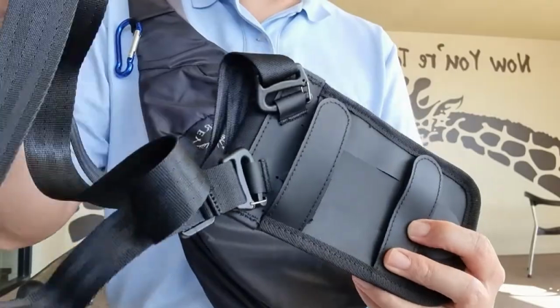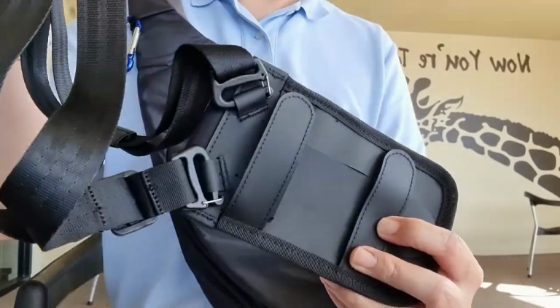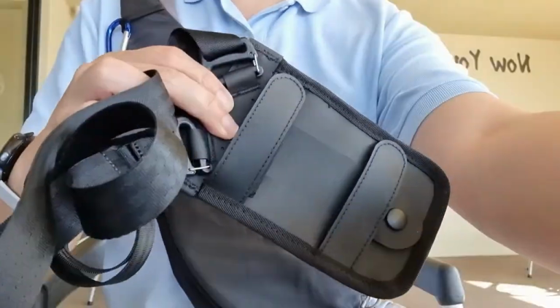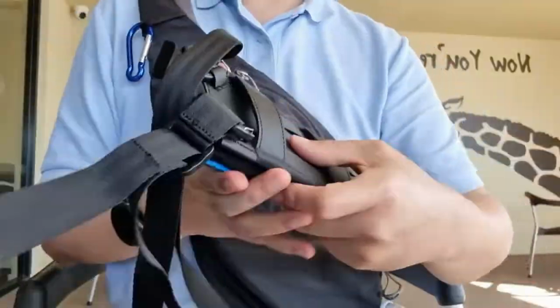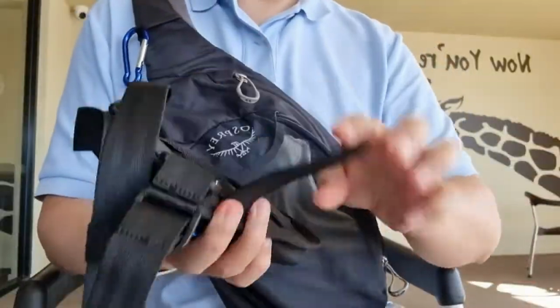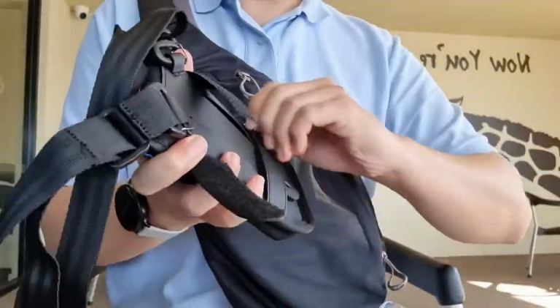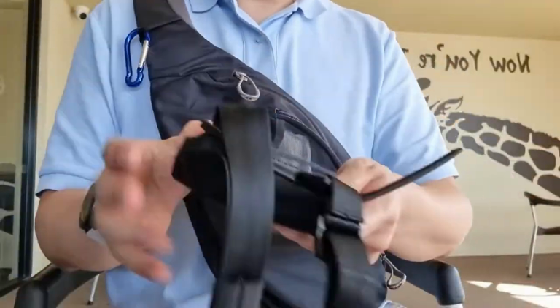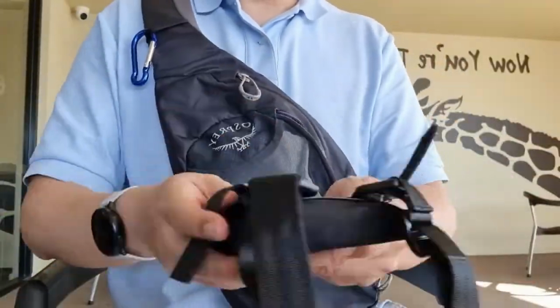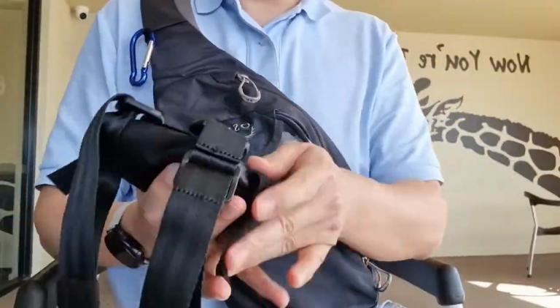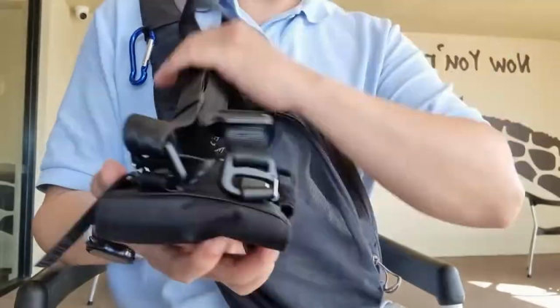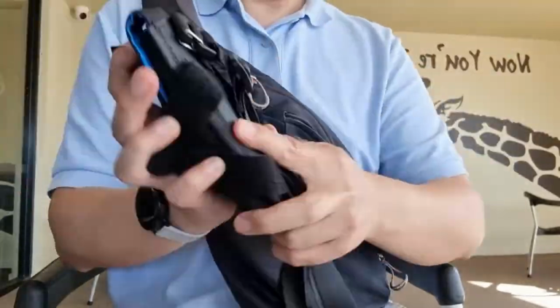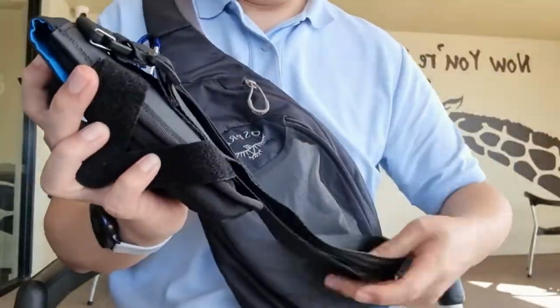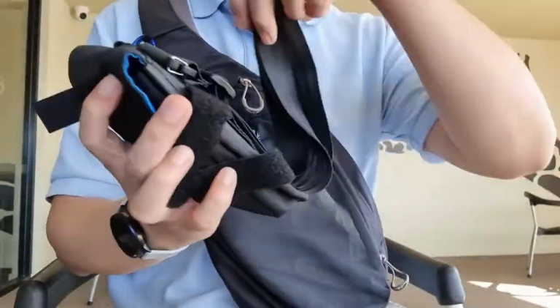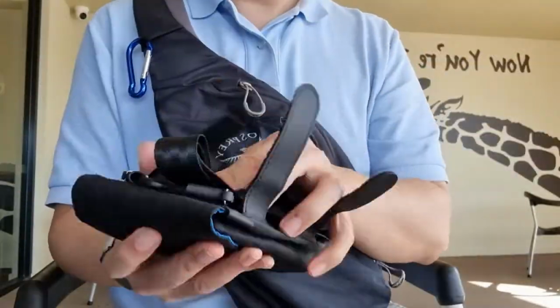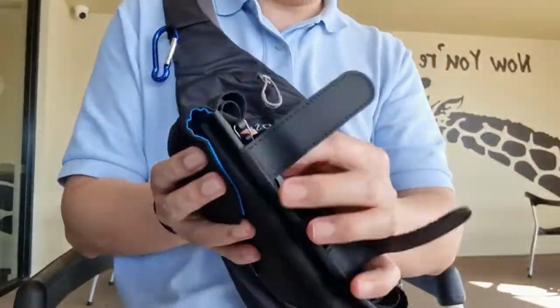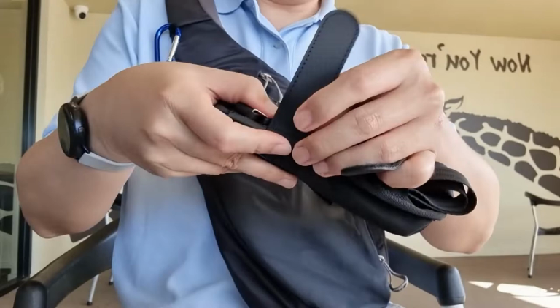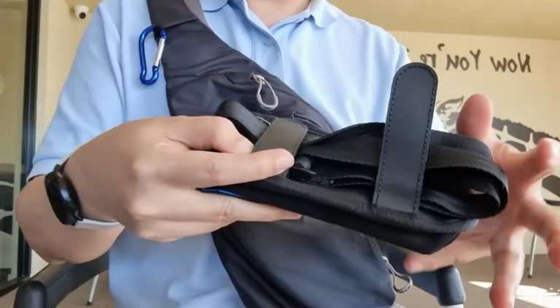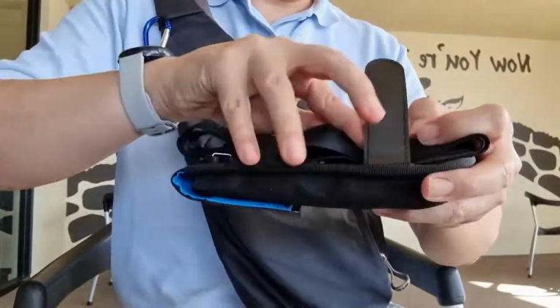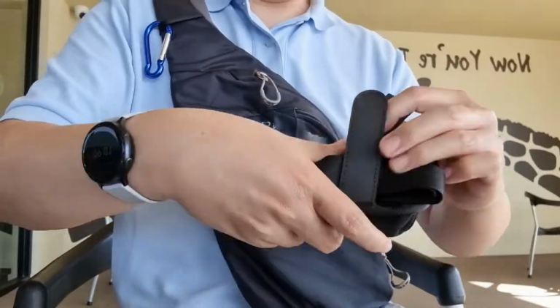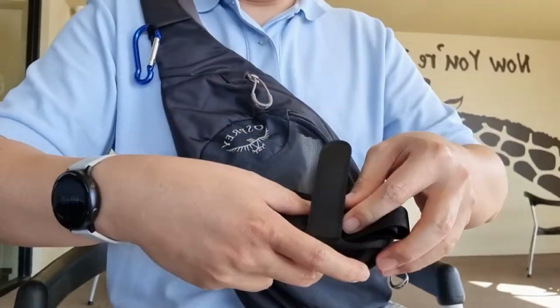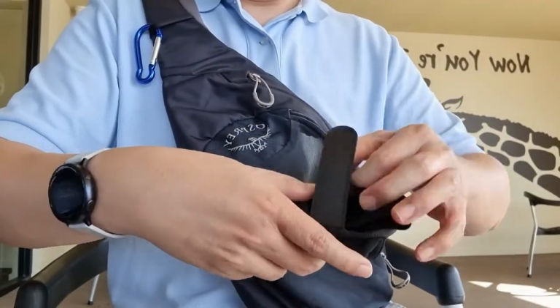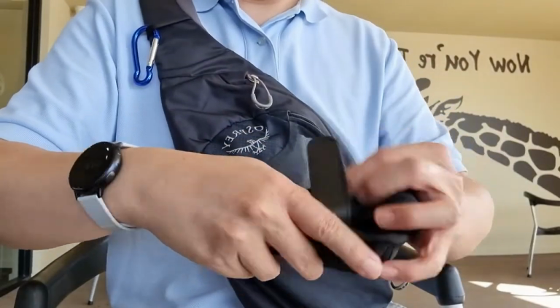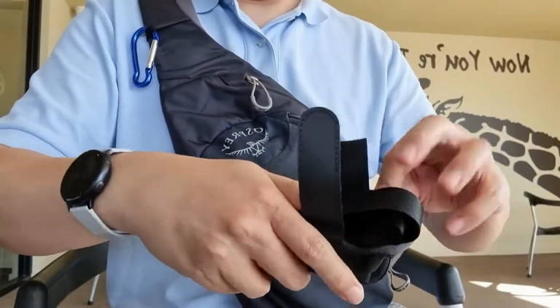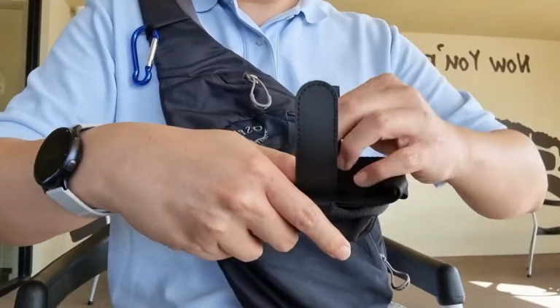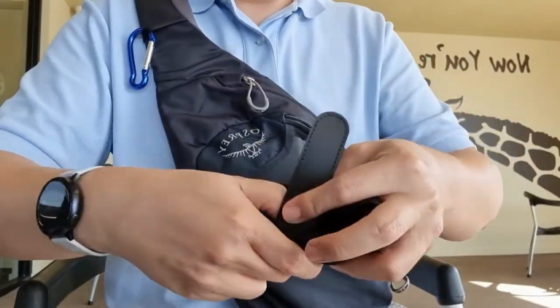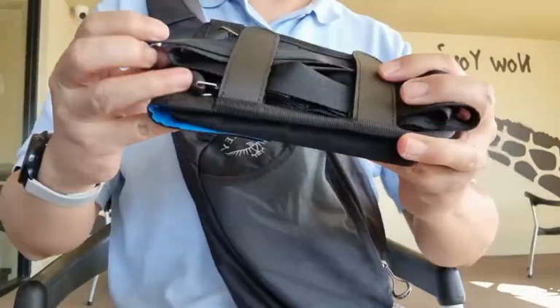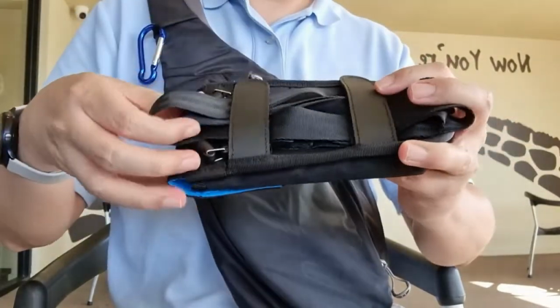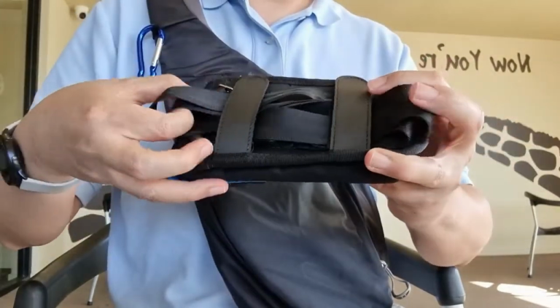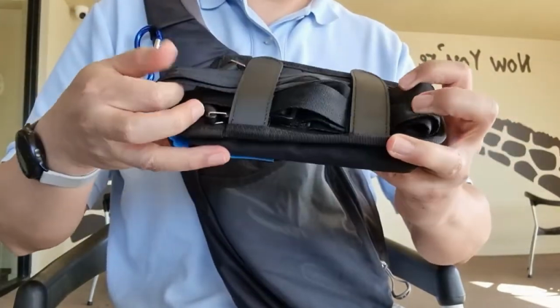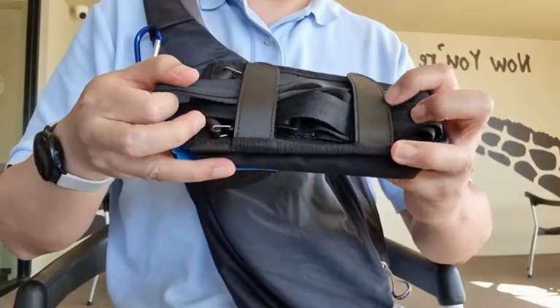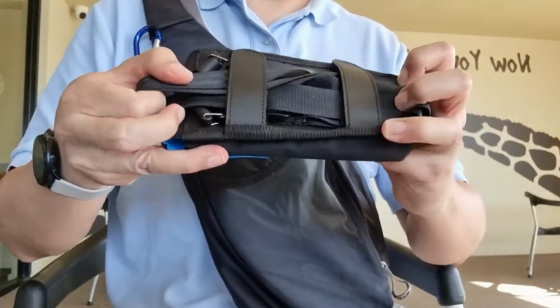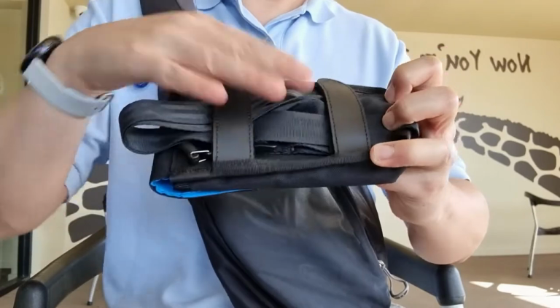These two Velcro stripes are meant for us to attach the Alpaca Phone Pouch to another bag, but I used them to secure the carrying strap. Pretty handy.